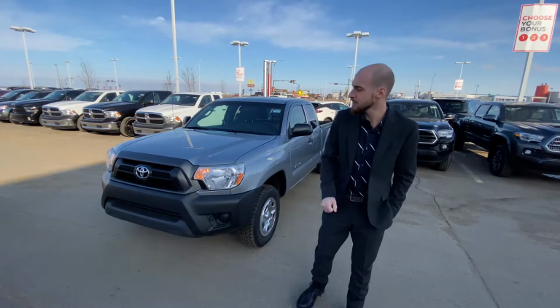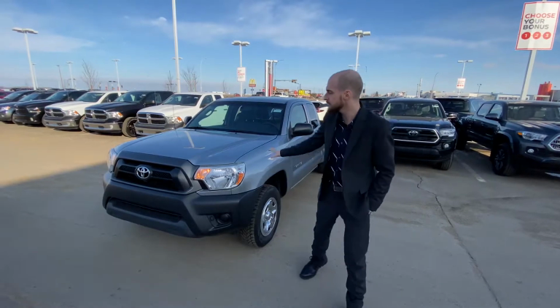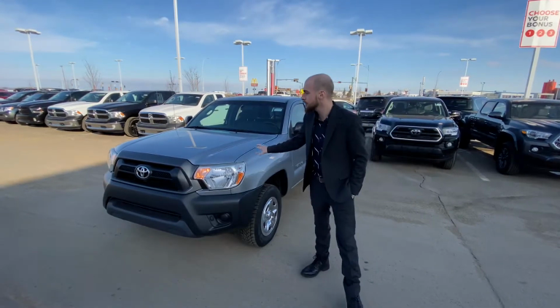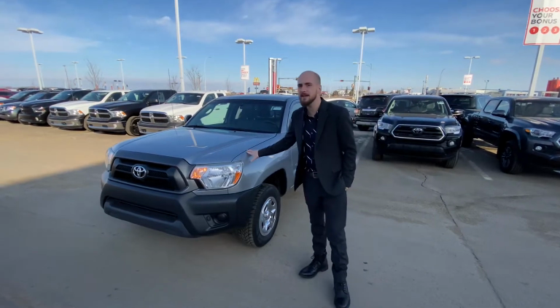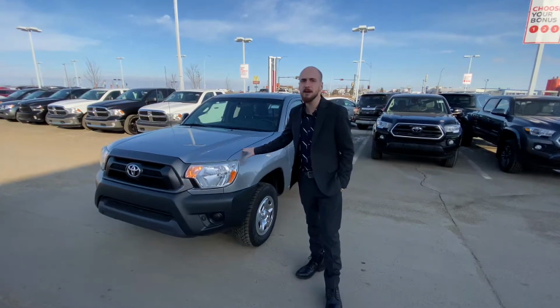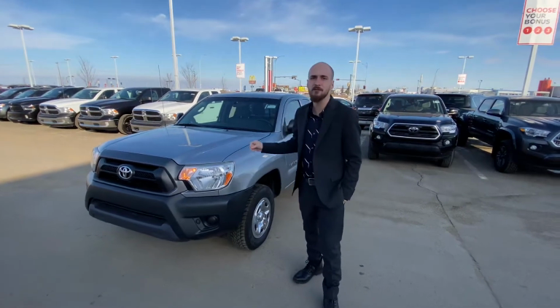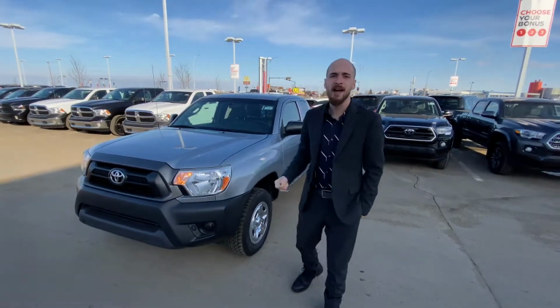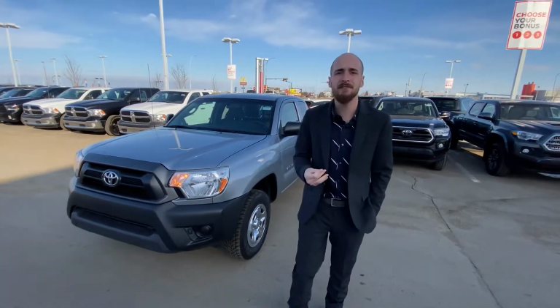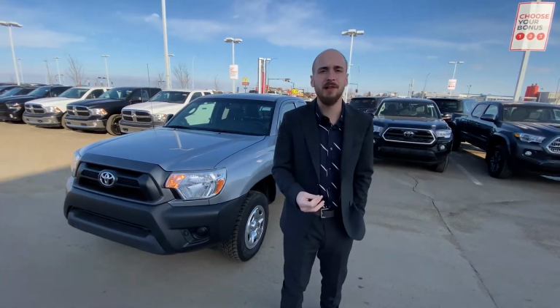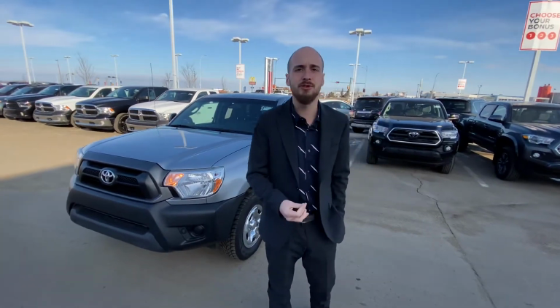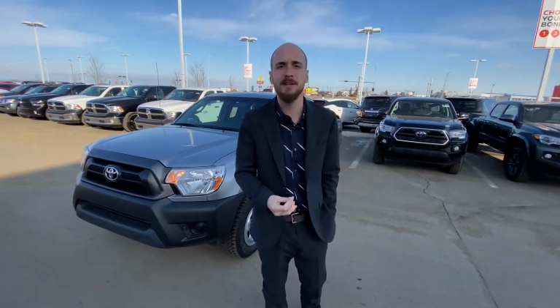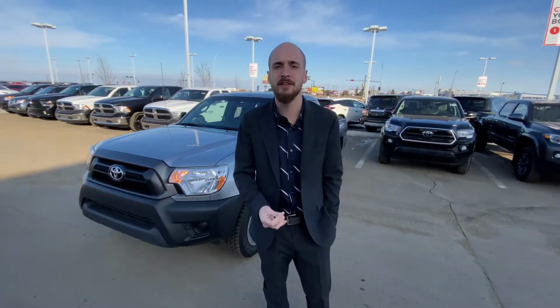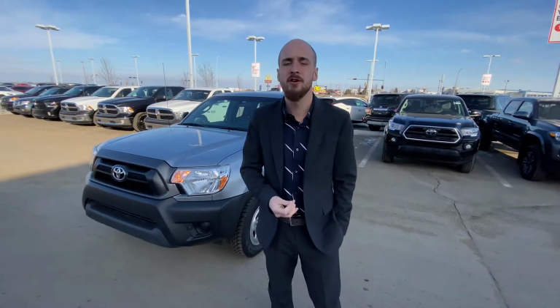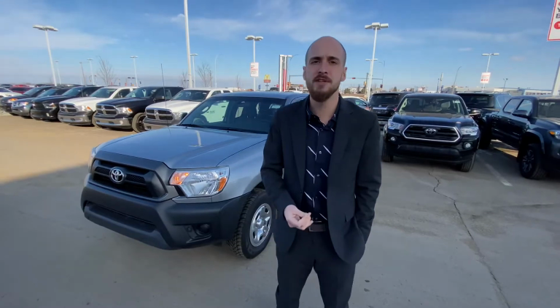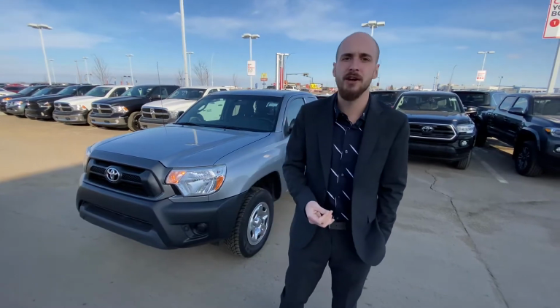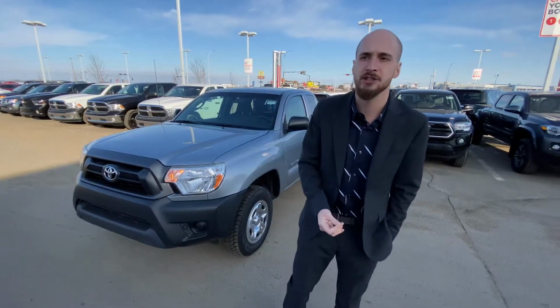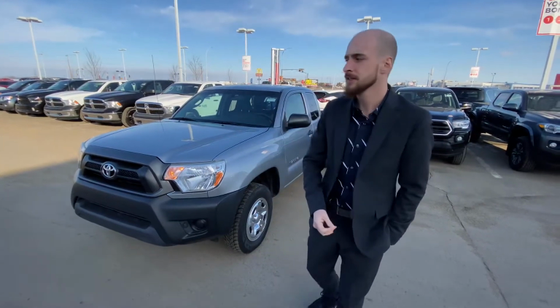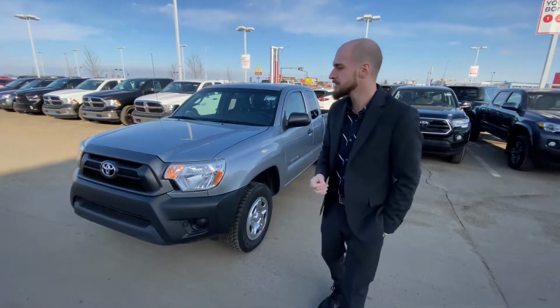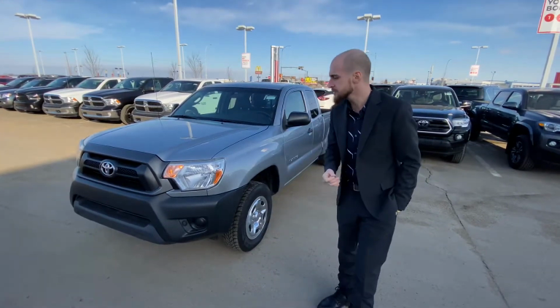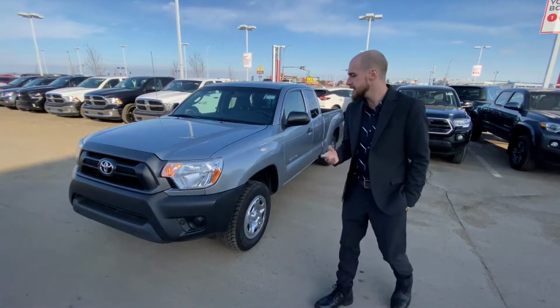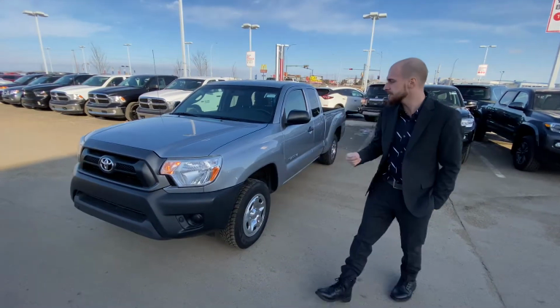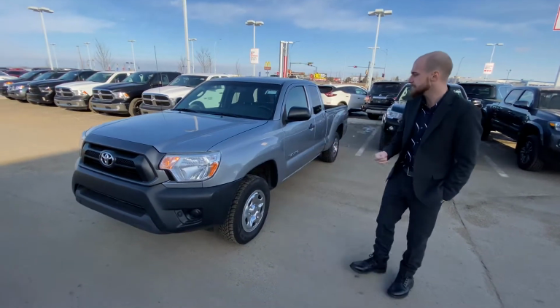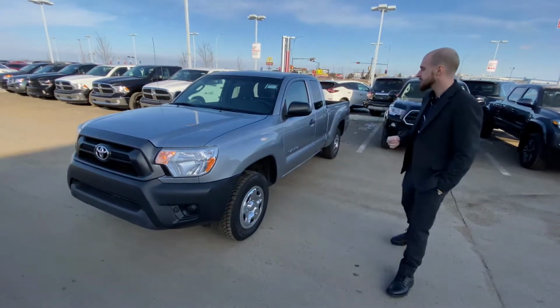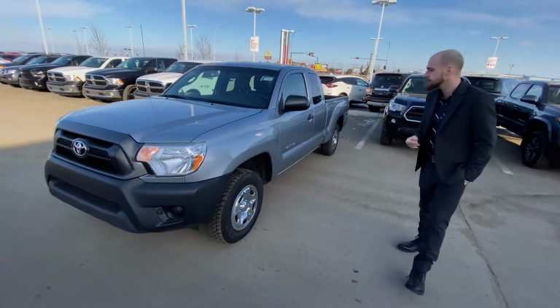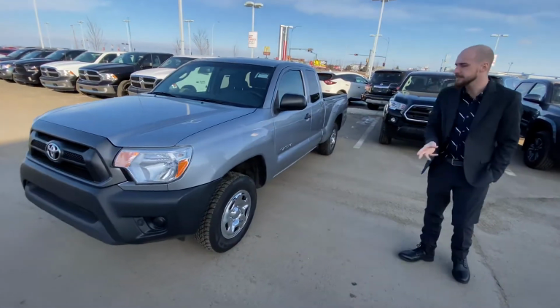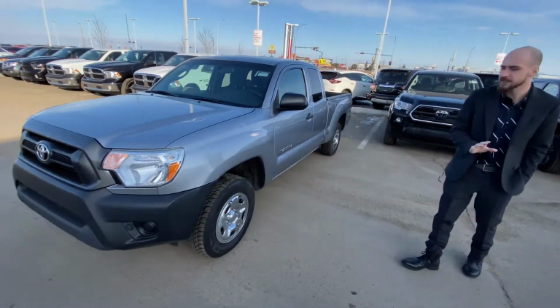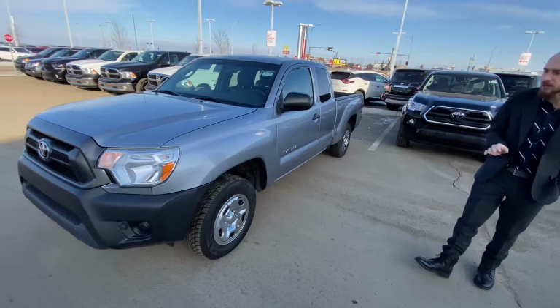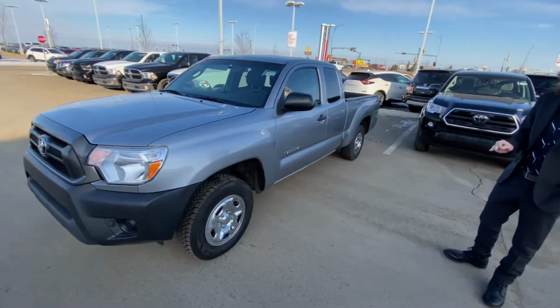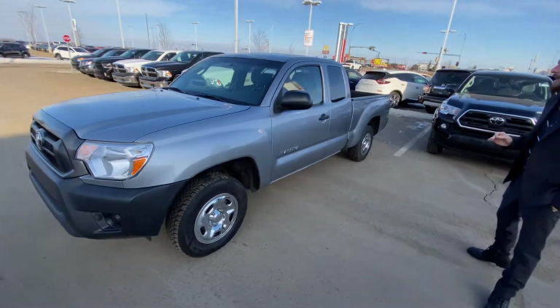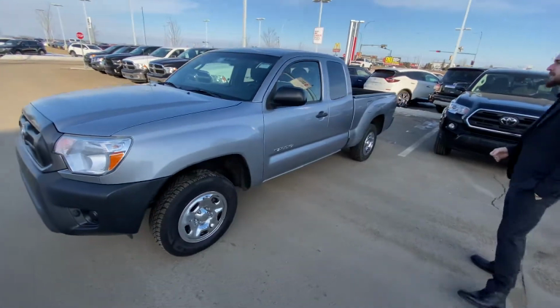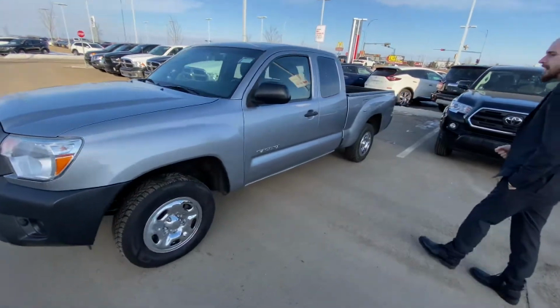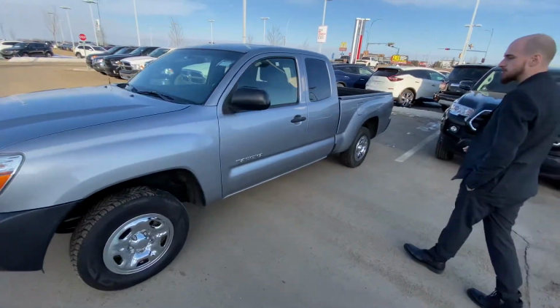Of course, underneath it we are going to get that very powerful and very reliable 2.7 liter four-cylinder engine. As you can see, it is in amazing condition. No big damage, great stuff, anything of that sort.